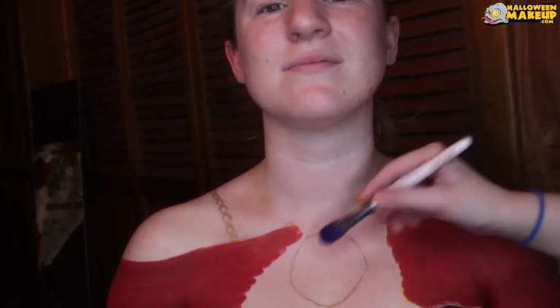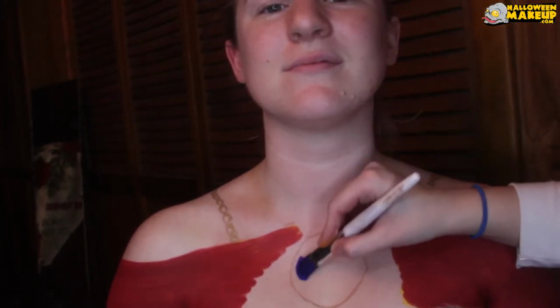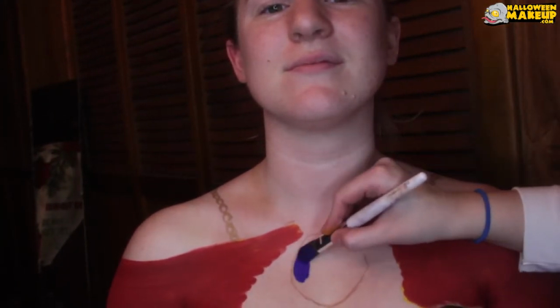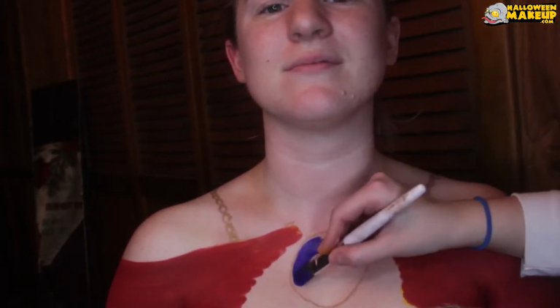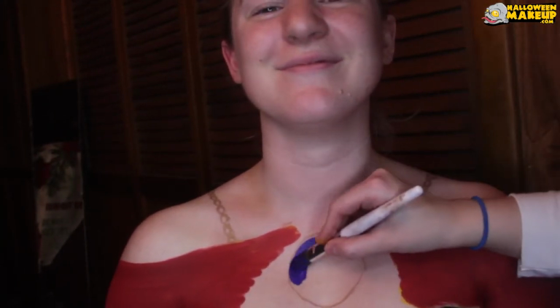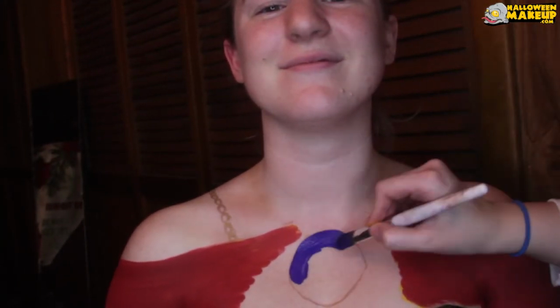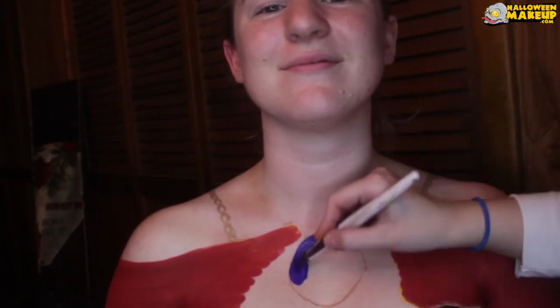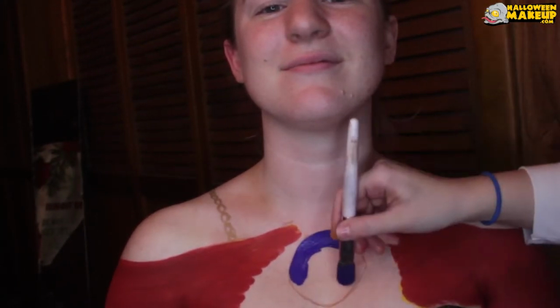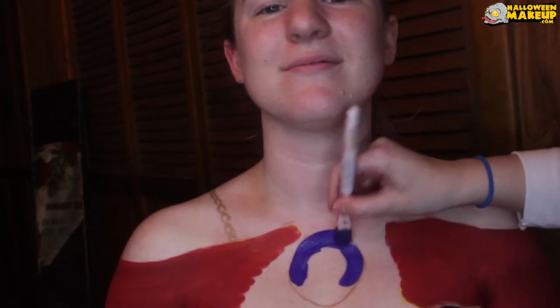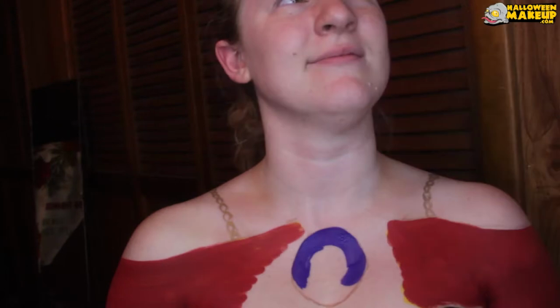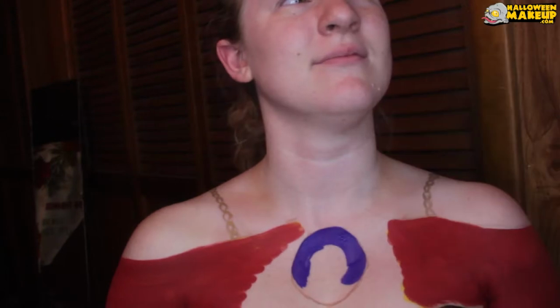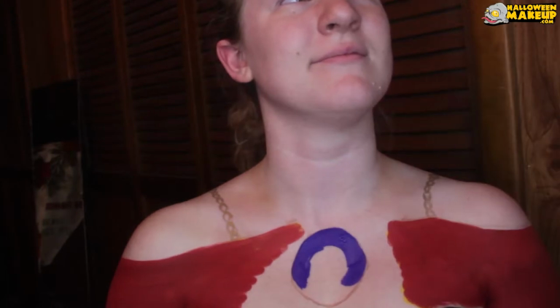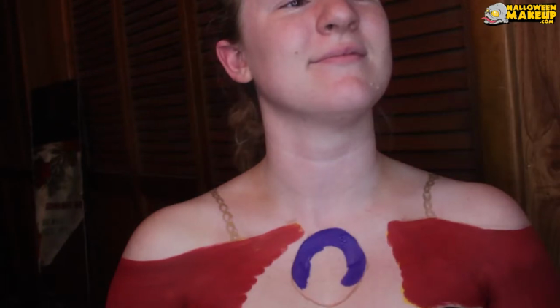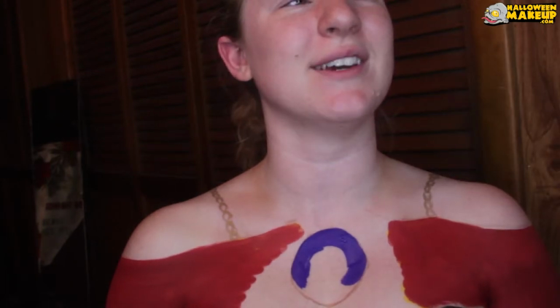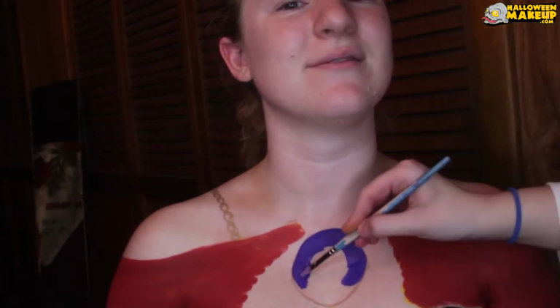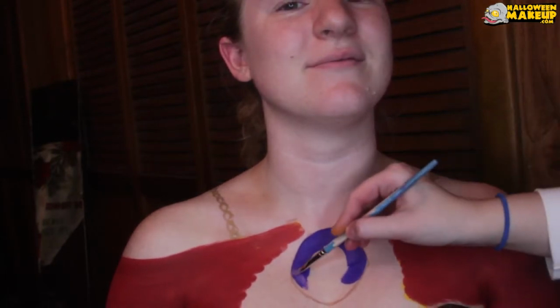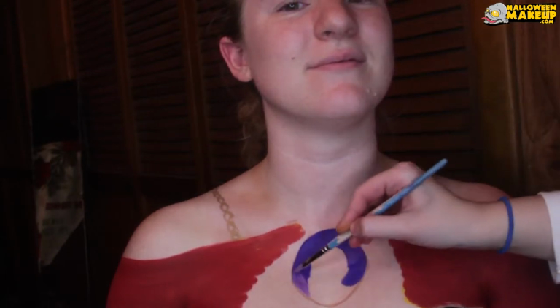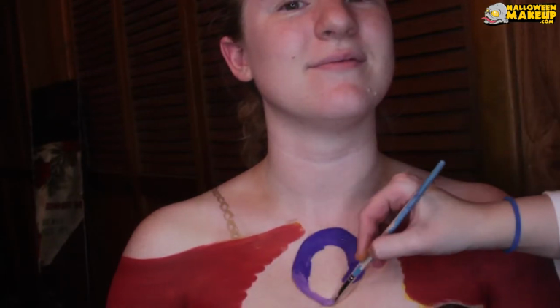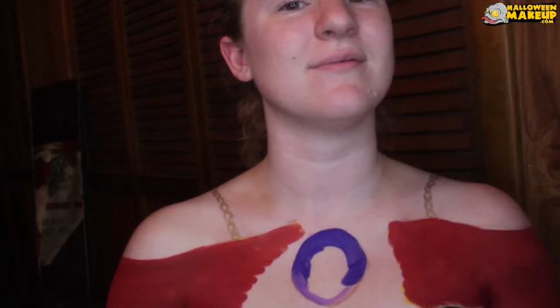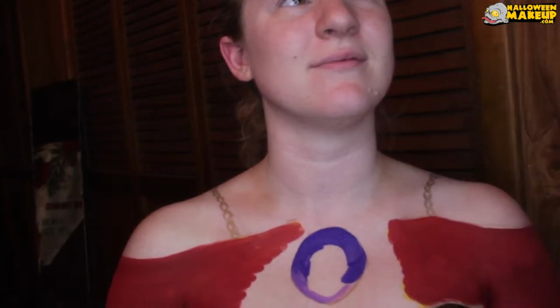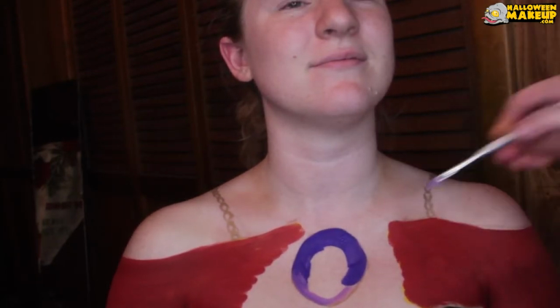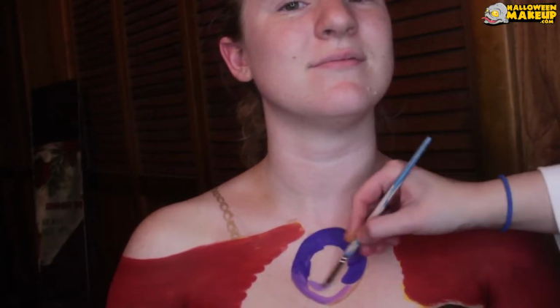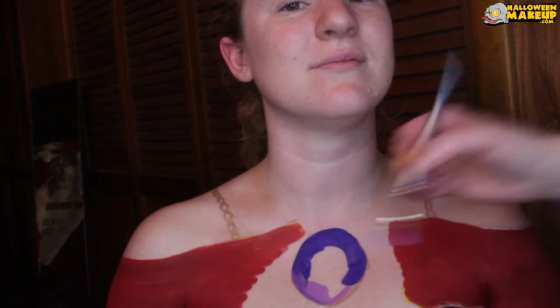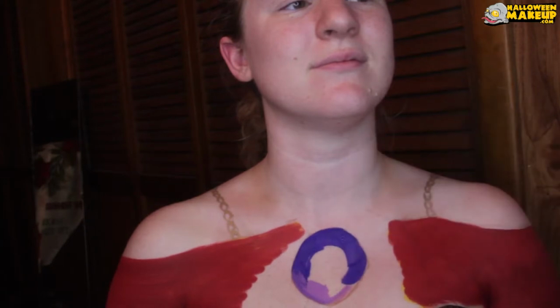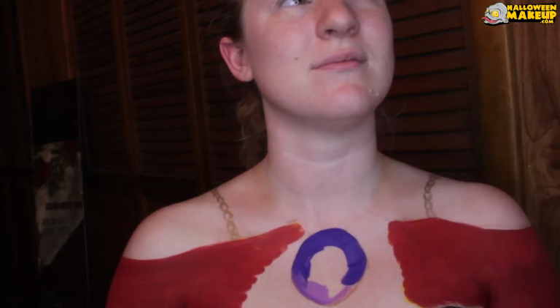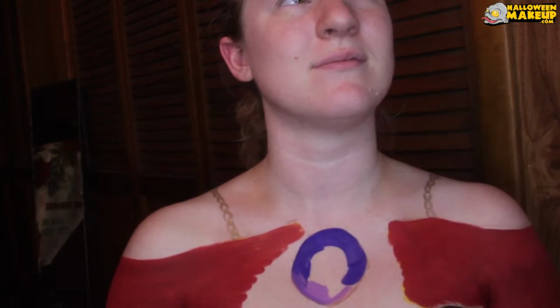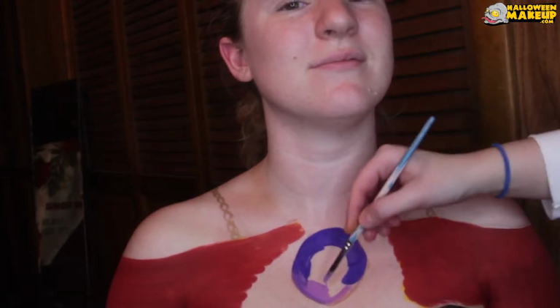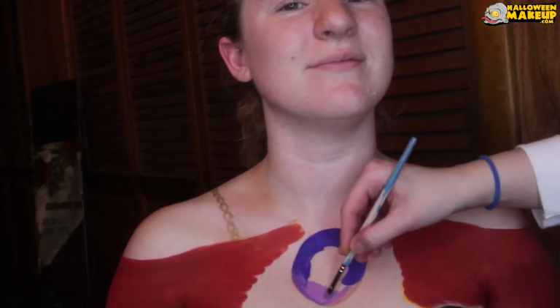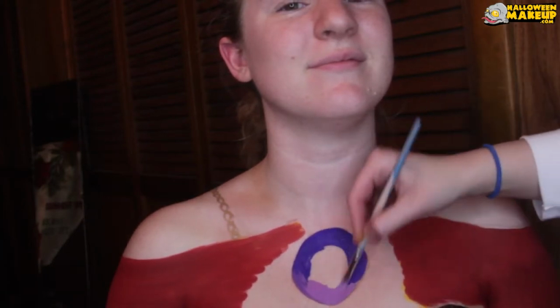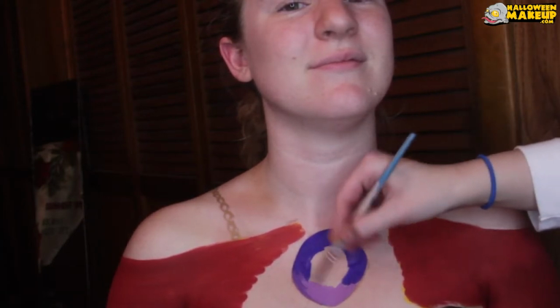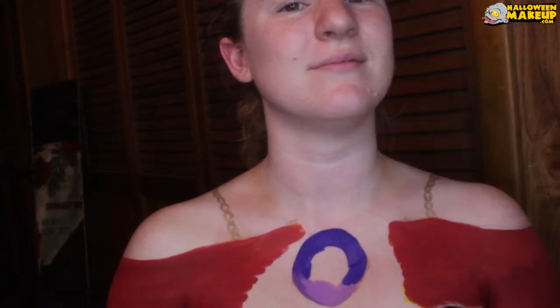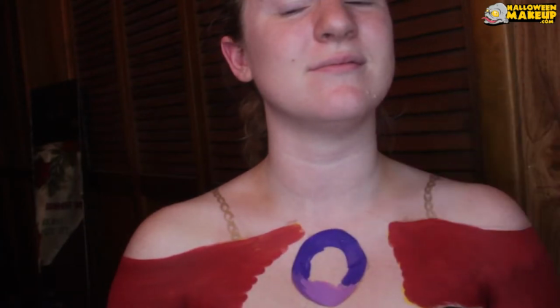For the crystal ball, I started out with this blue — this is a Ben Nye water activated paint — and then this is Mehron Paradise paints in mauve, and I just wanted to kind of blend these together.